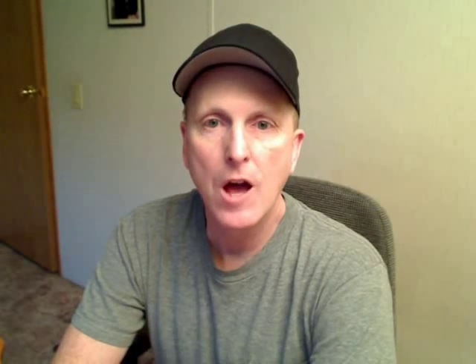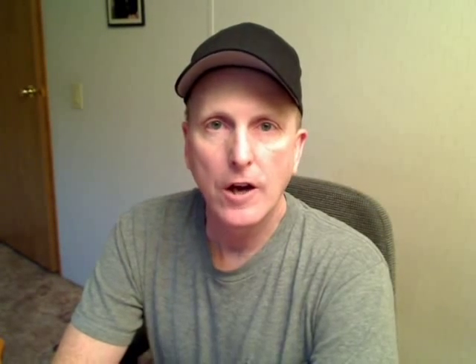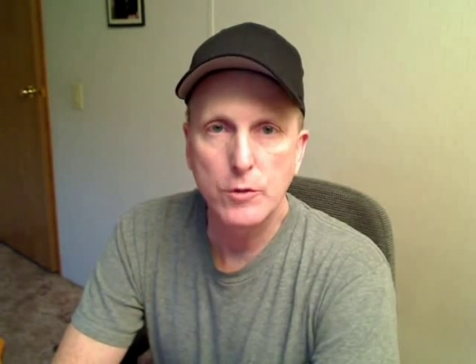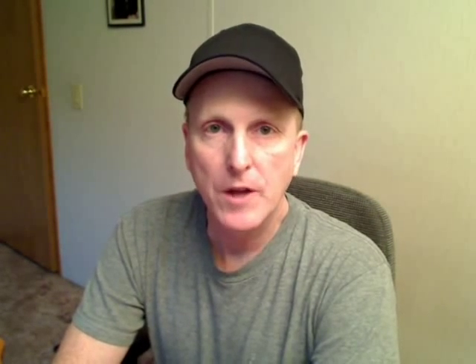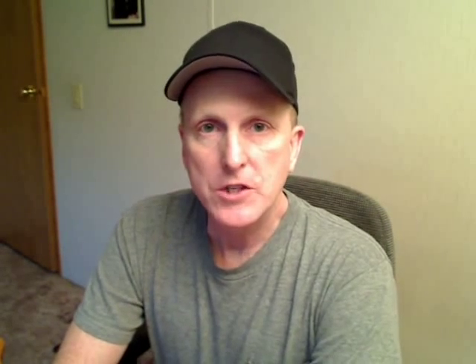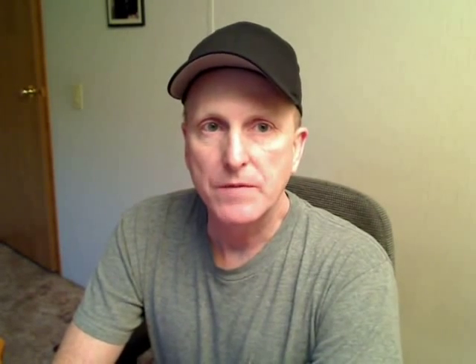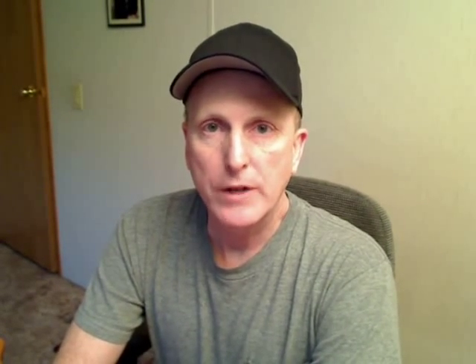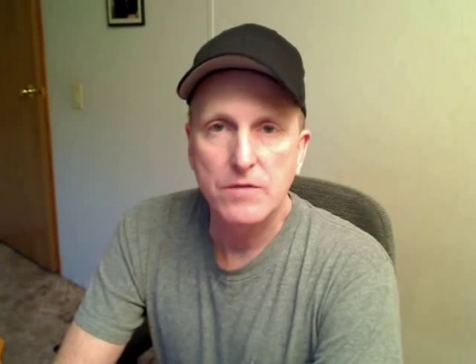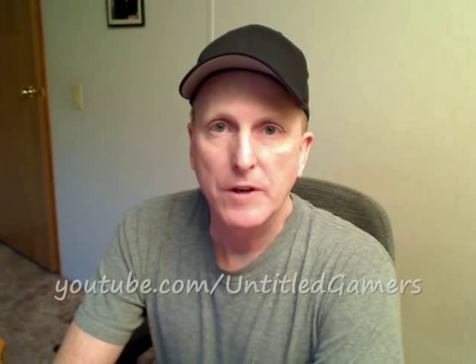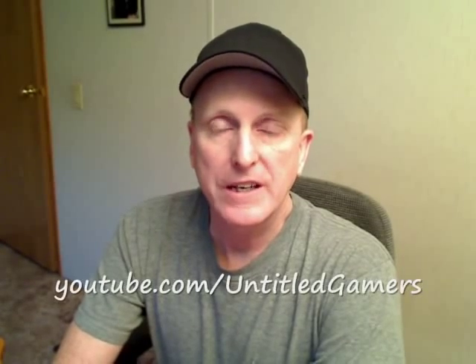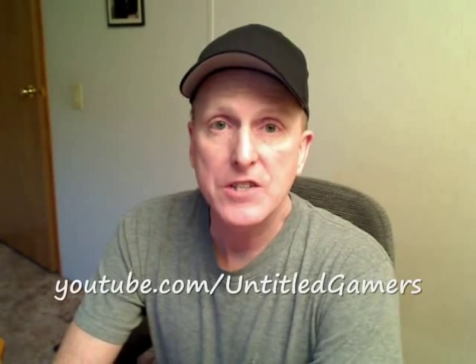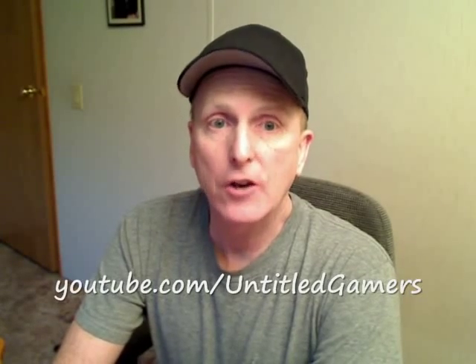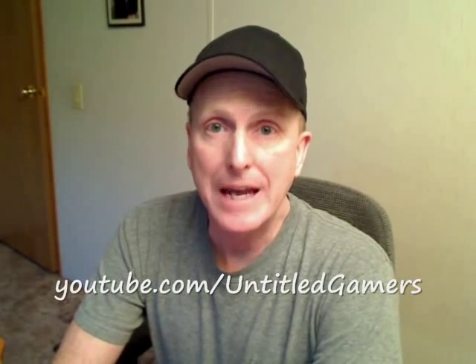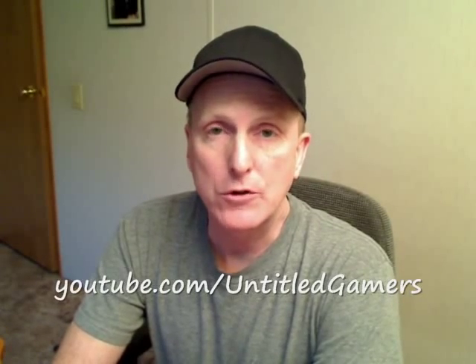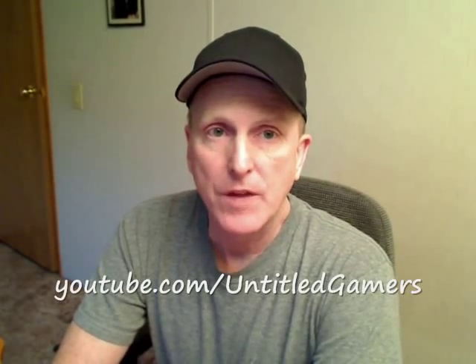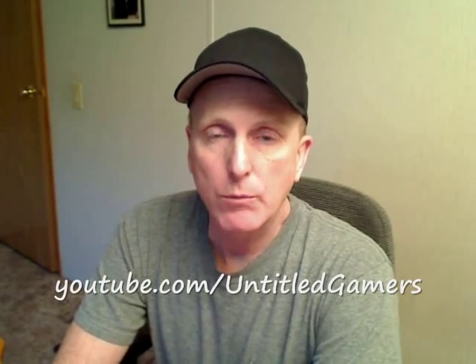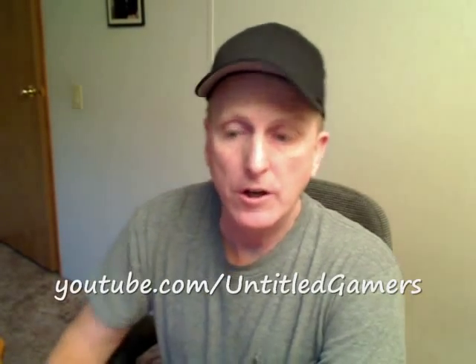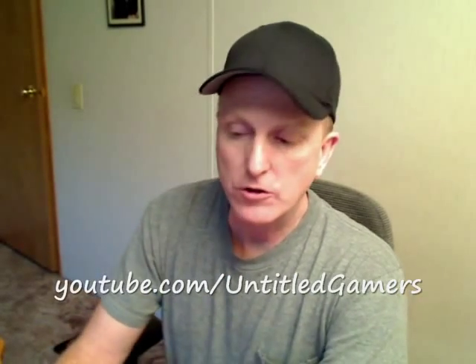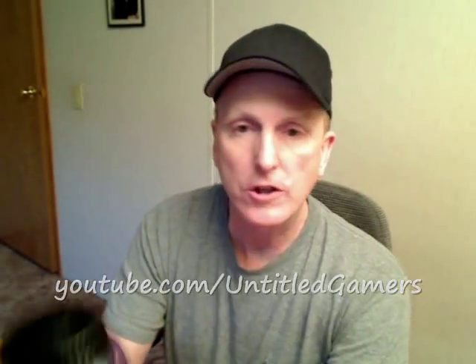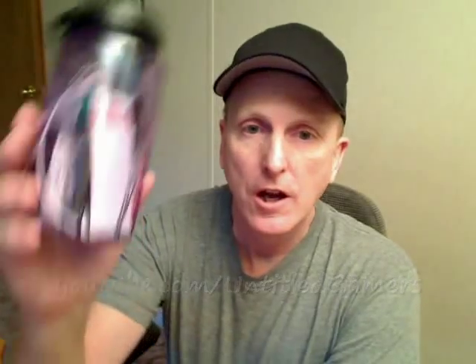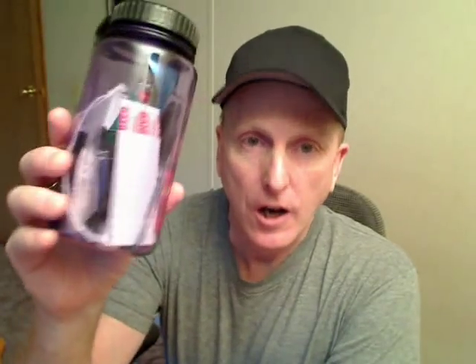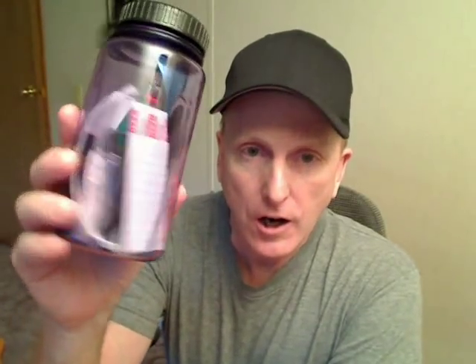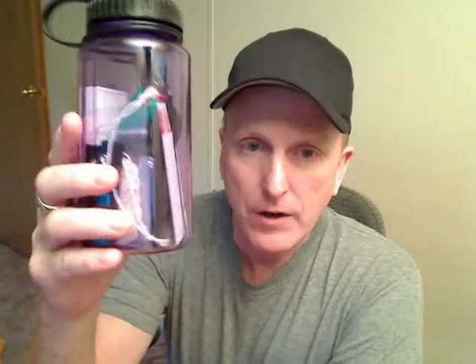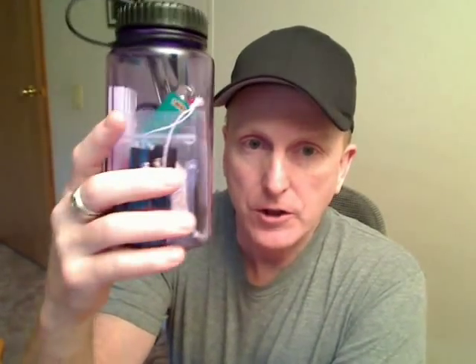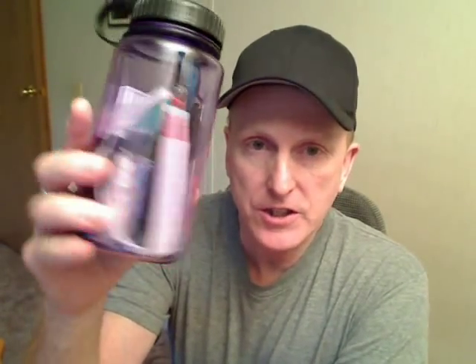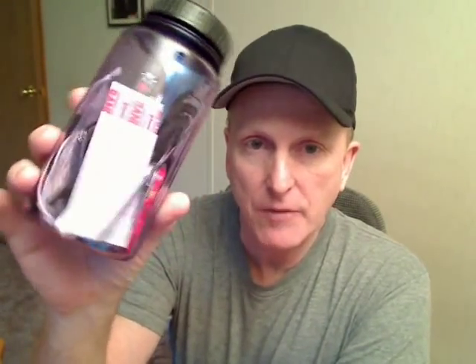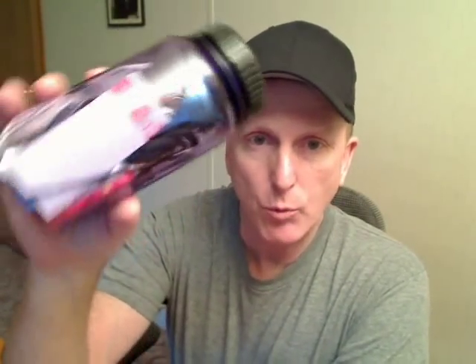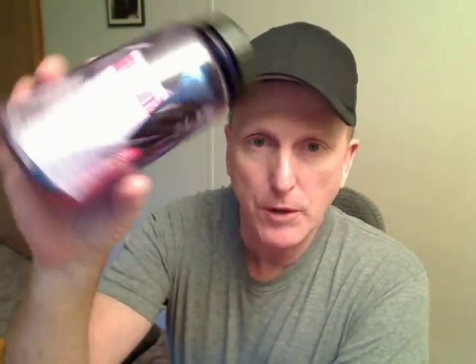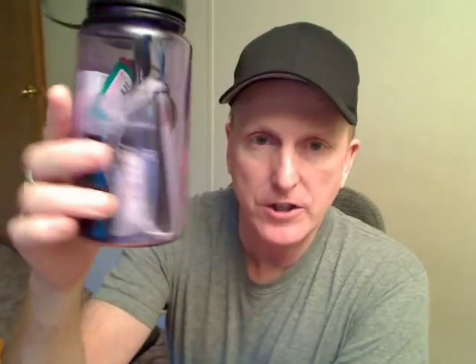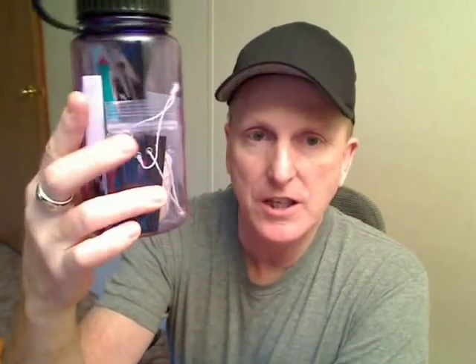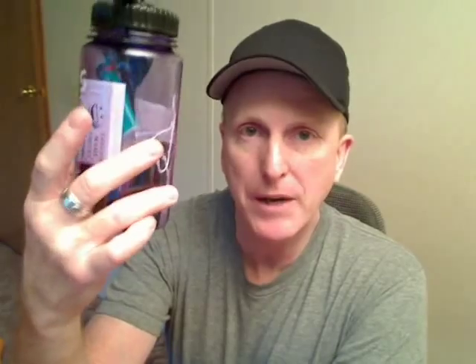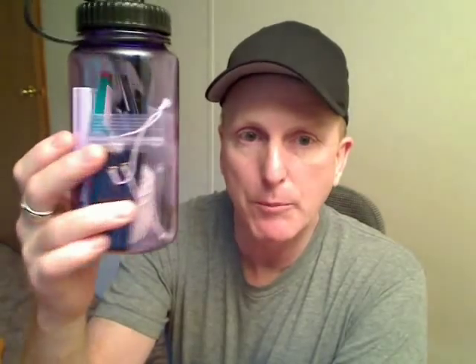Hi, YouTube. This was a video request from my friend UntitledGamers. He wanted a closer look at the contents of my water bottle kit in my bailout bag.